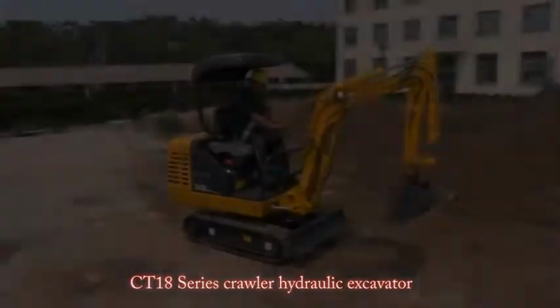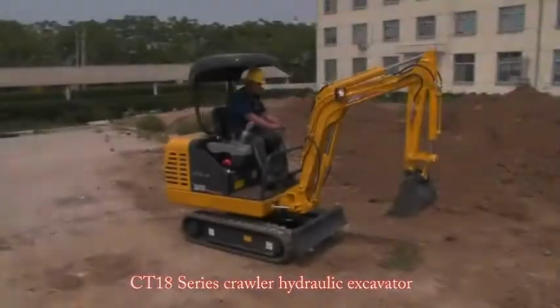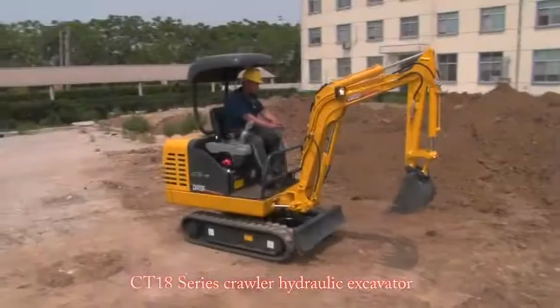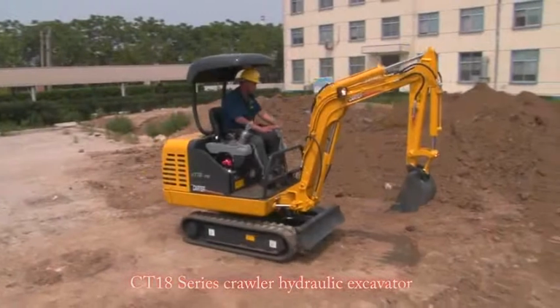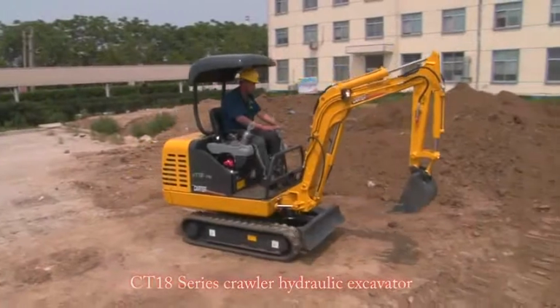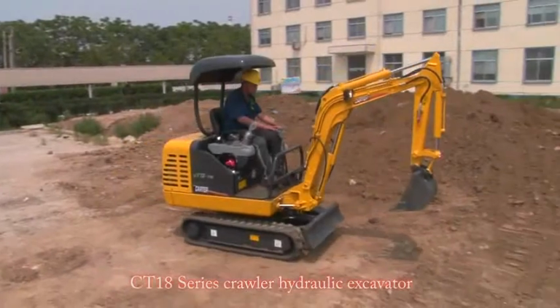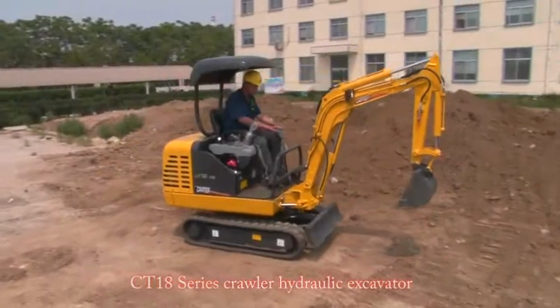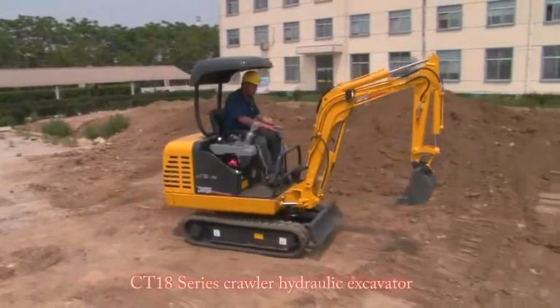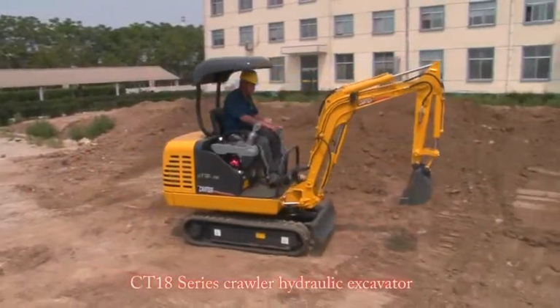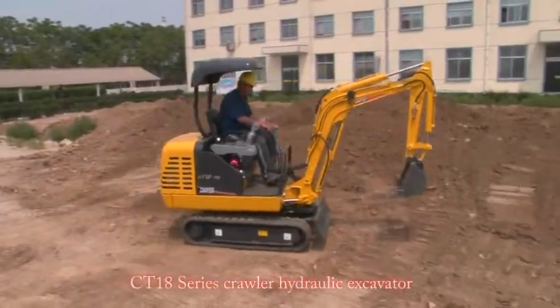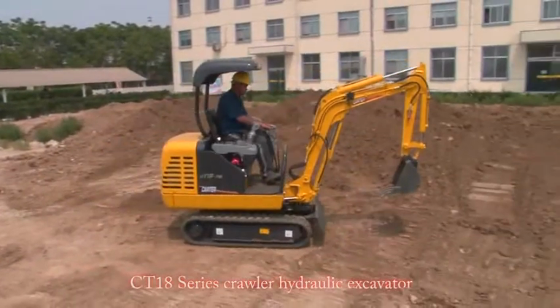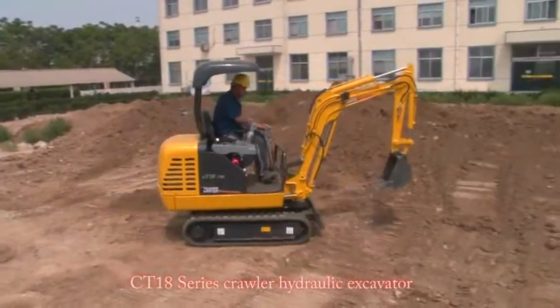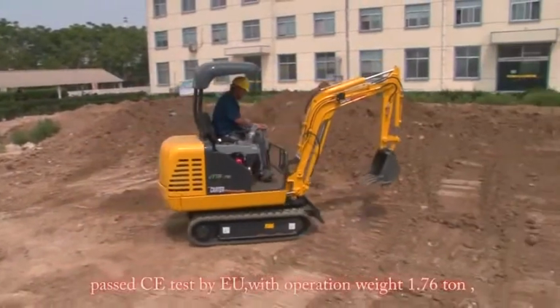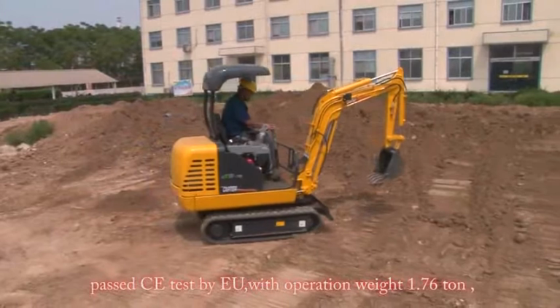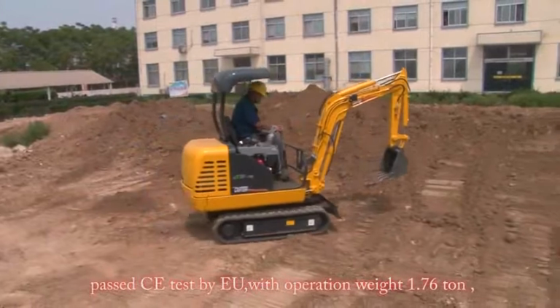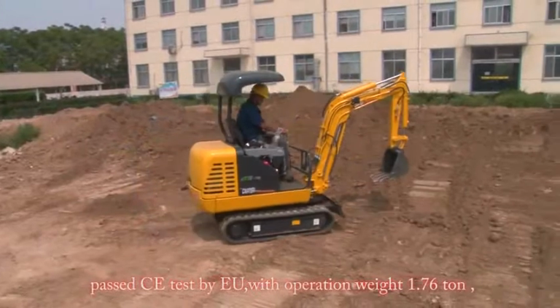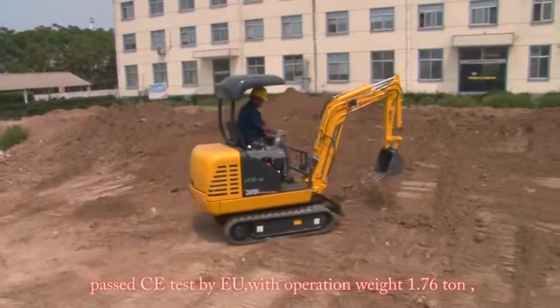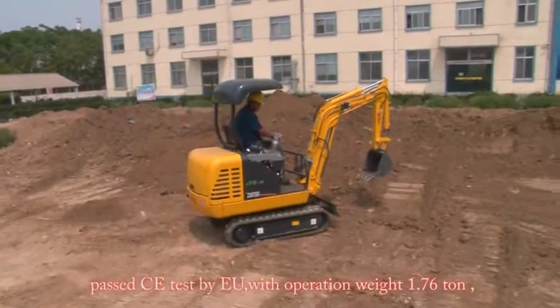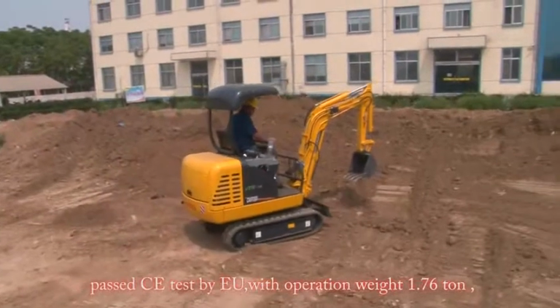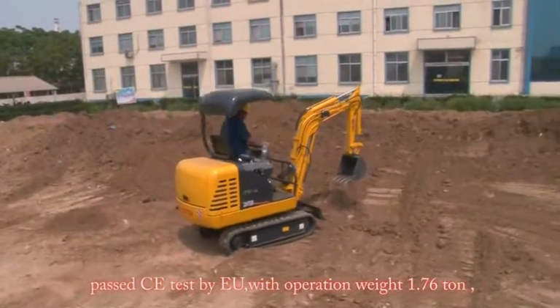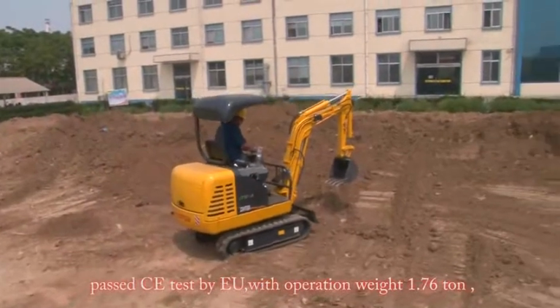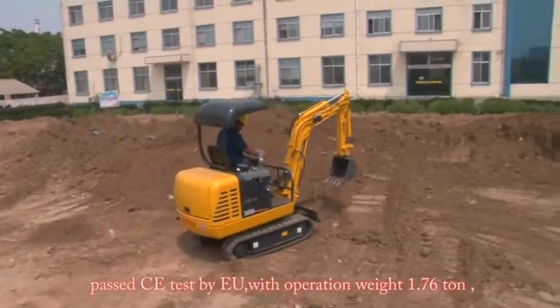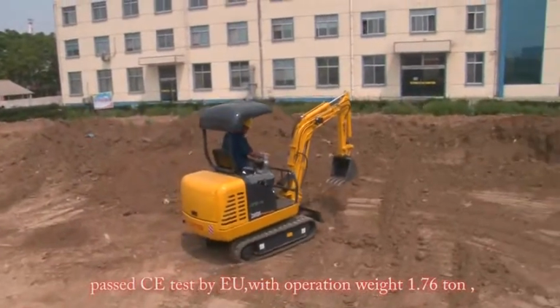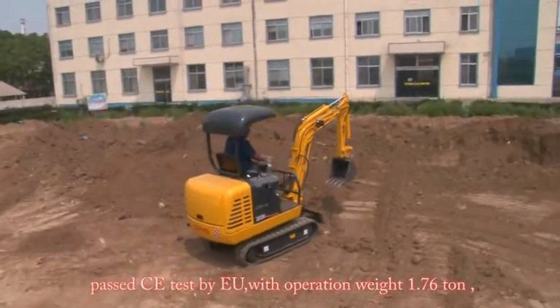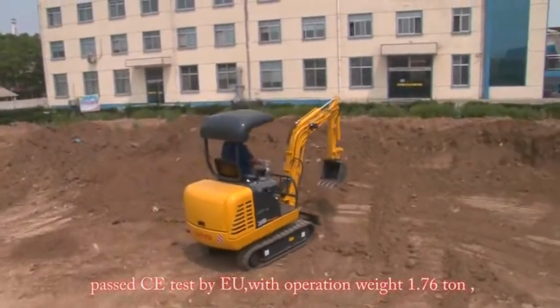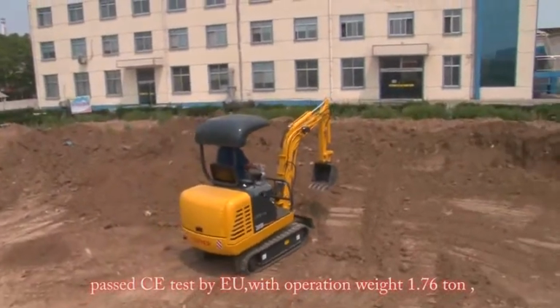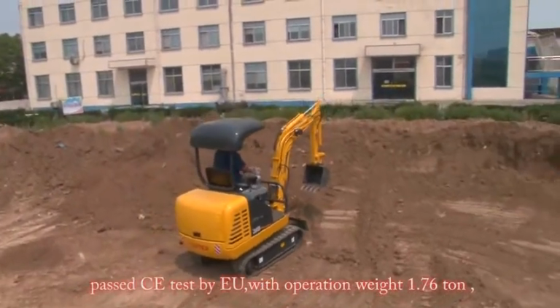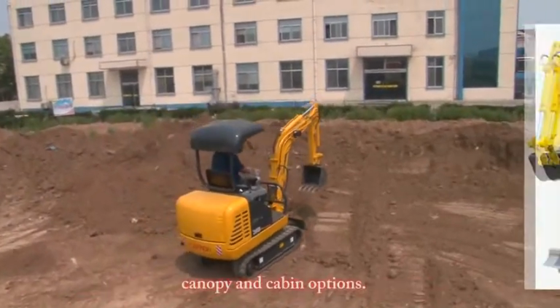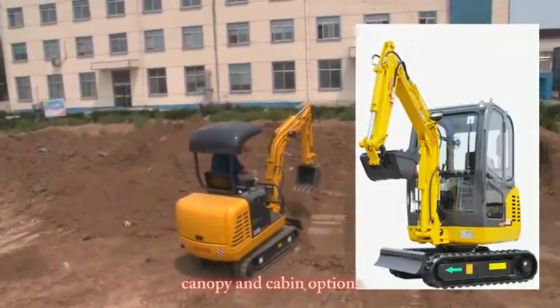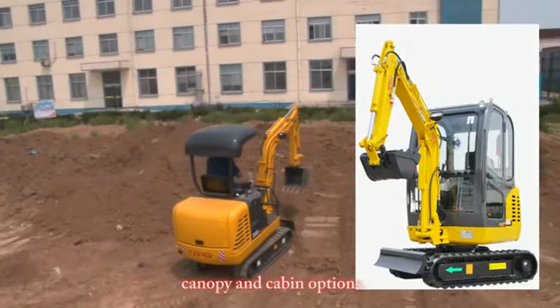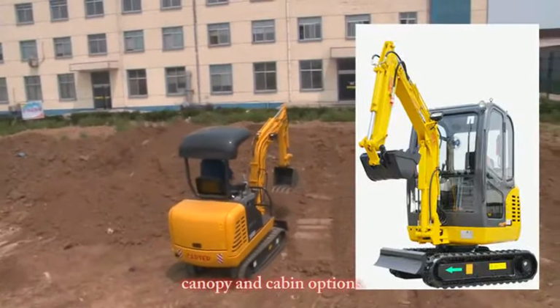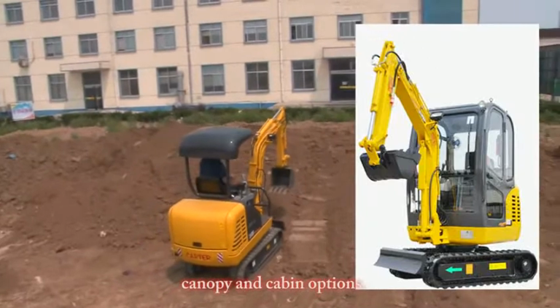CT 18 series crawler hydraulic excavator, passed CE test by EU with operation weight 1.76 ton, available with canopy and cabin options.